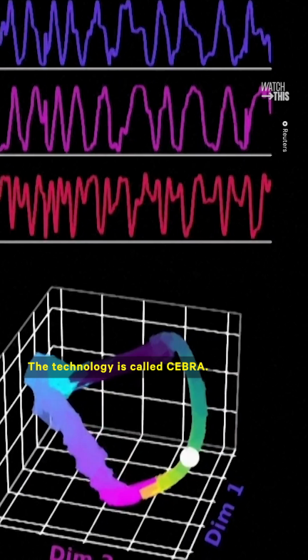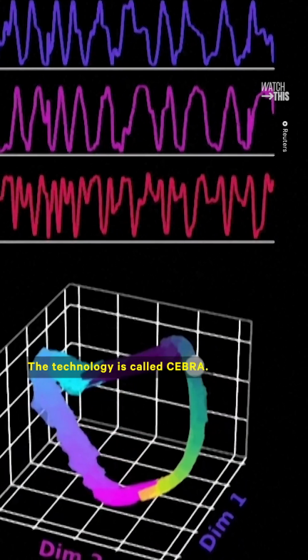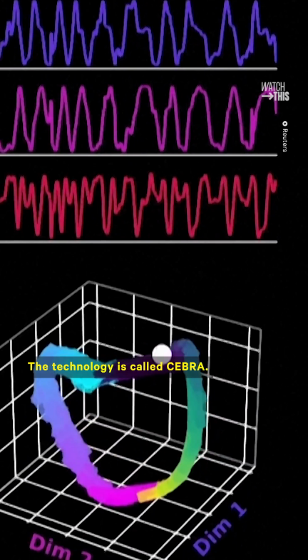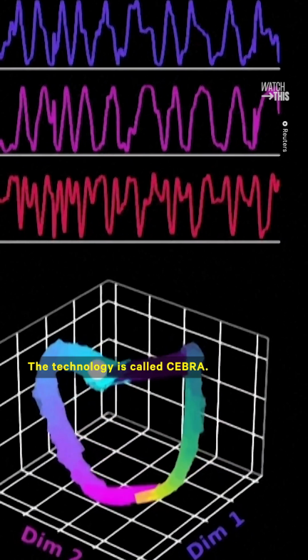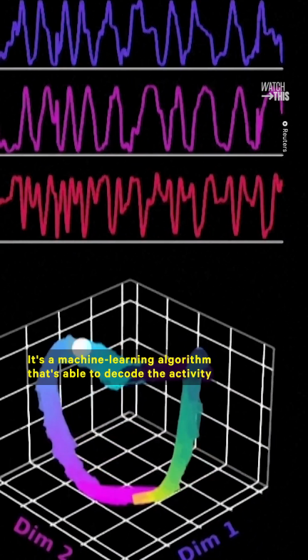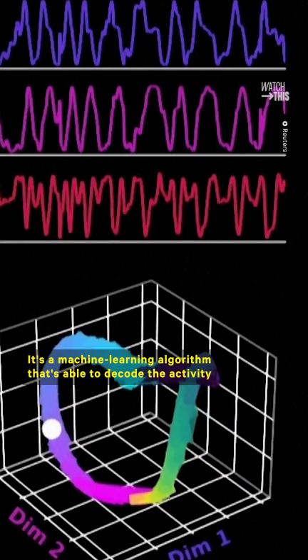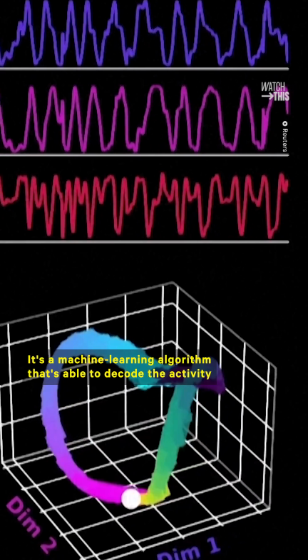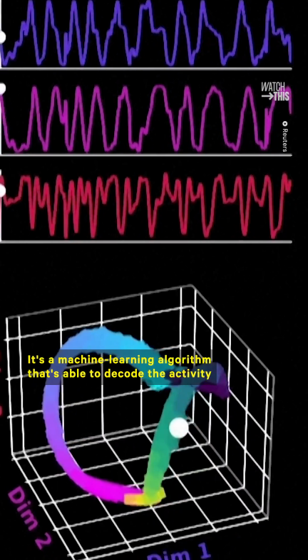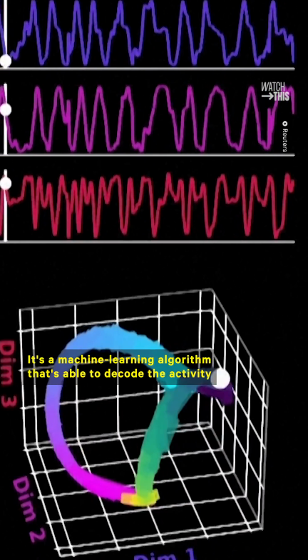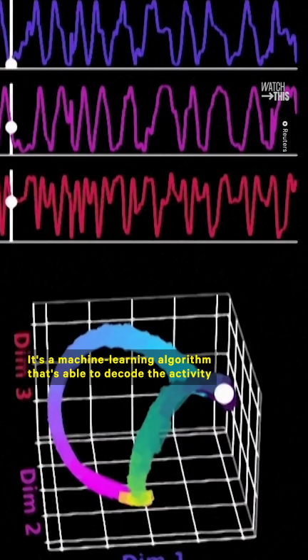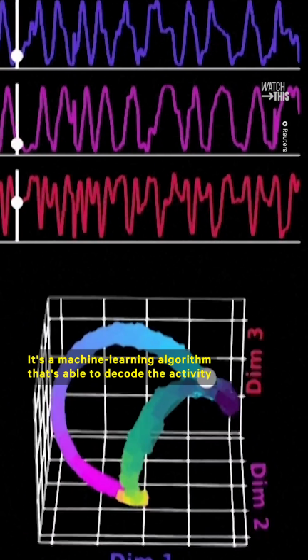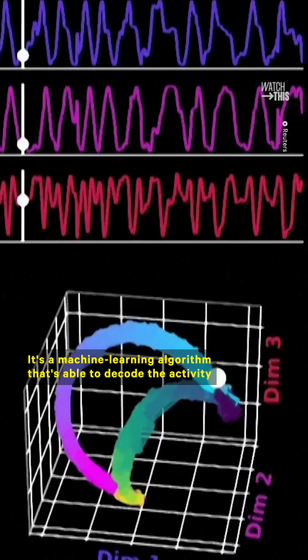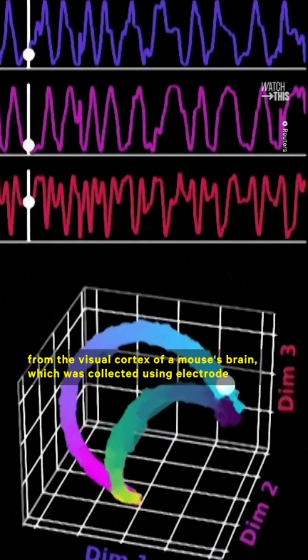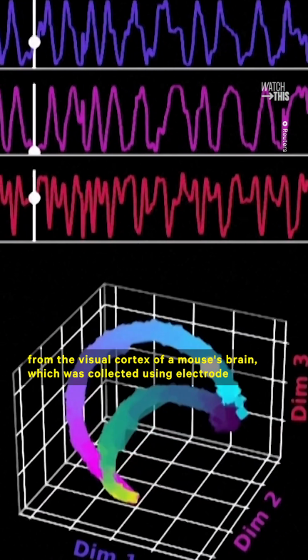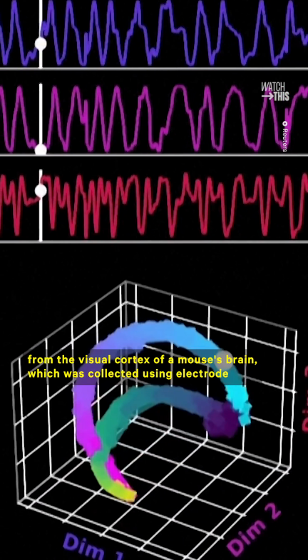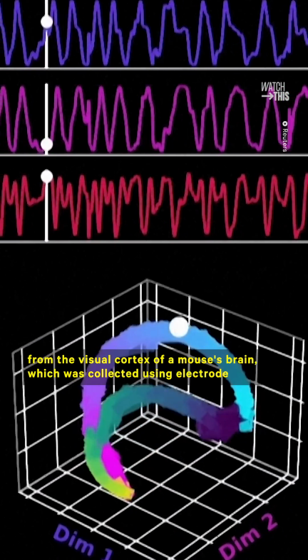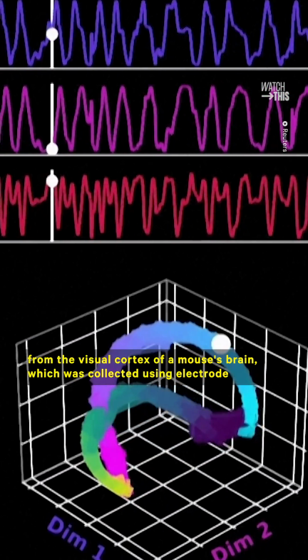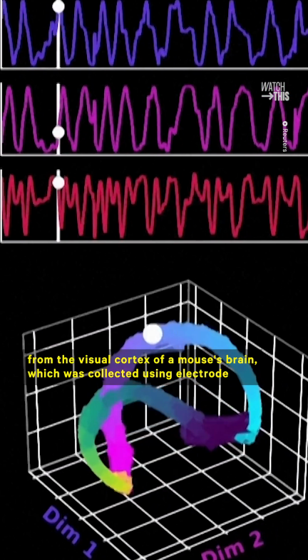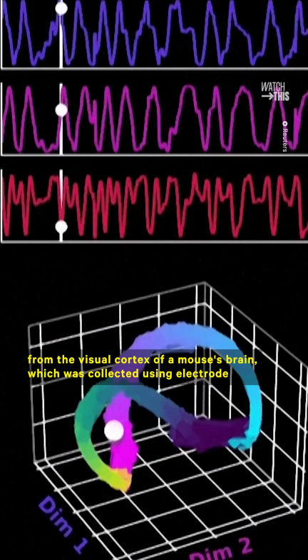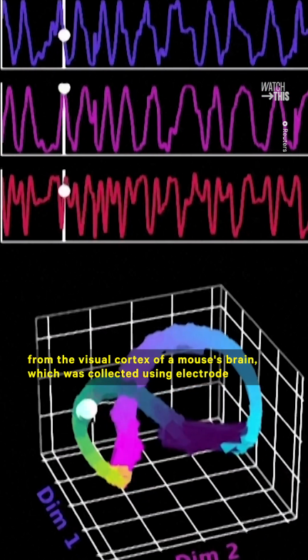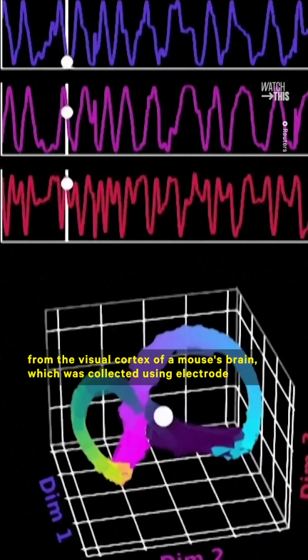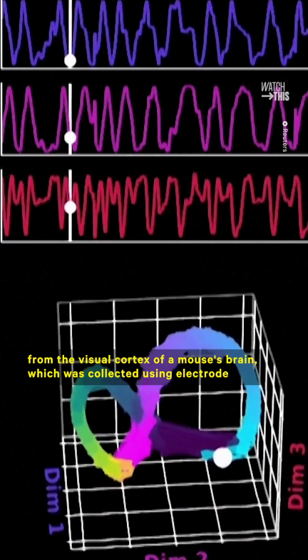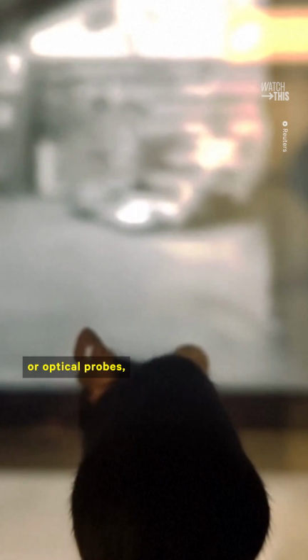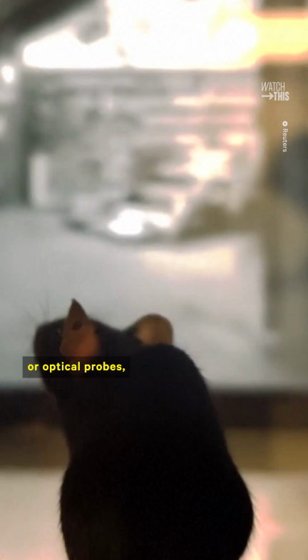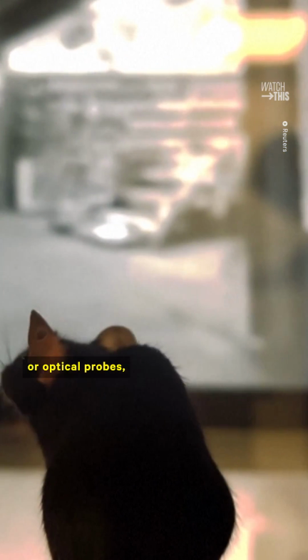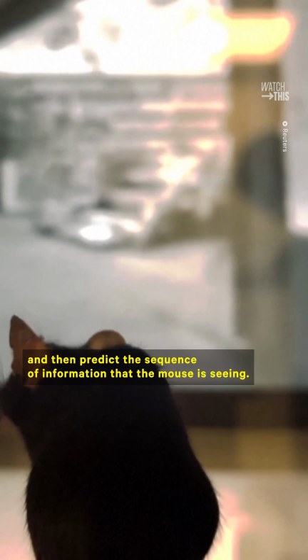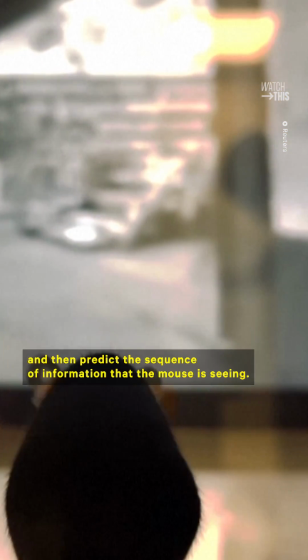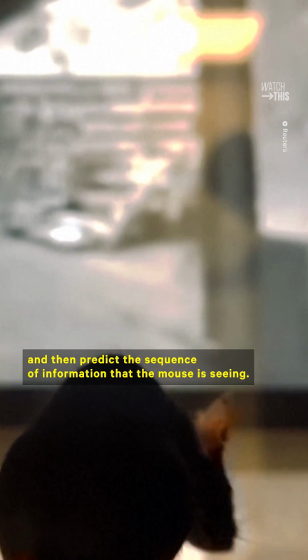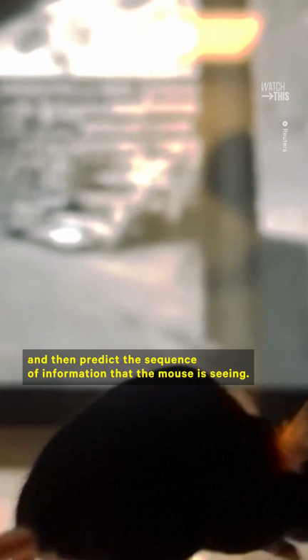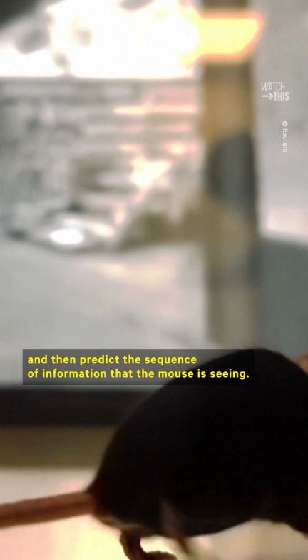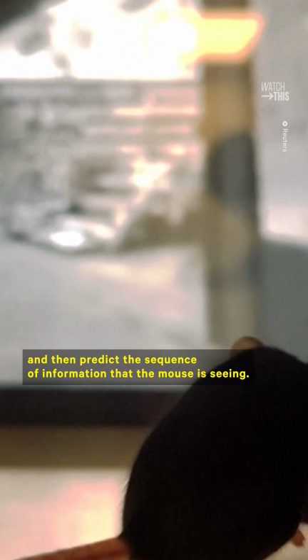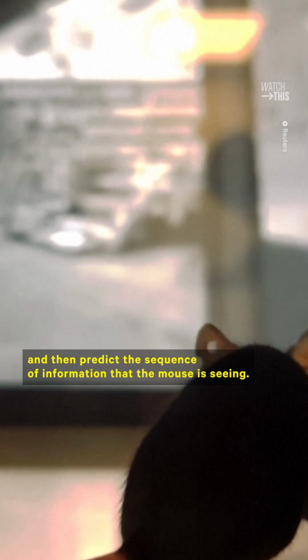The technology is called Zebra. It's a machine learning algorithm that's able to decode the activity from the visual cortex of a mouse's brain, which was collected using electrode or optical probes, and then predict the sequence of information that the mouse is seeing.